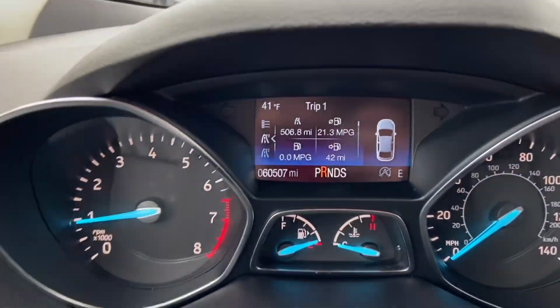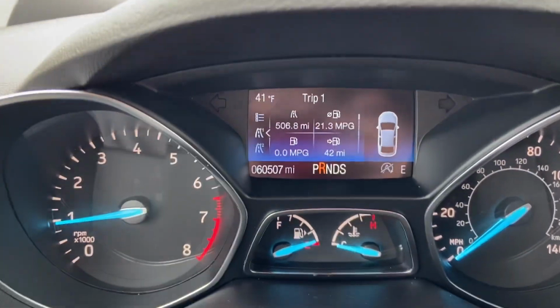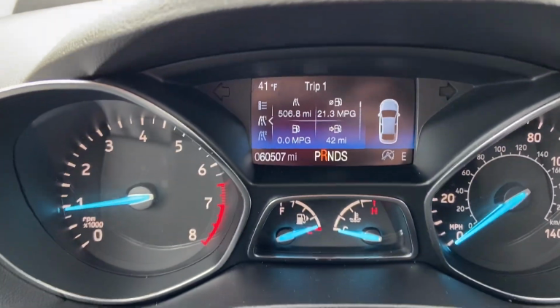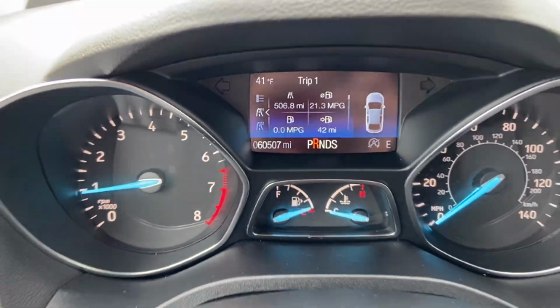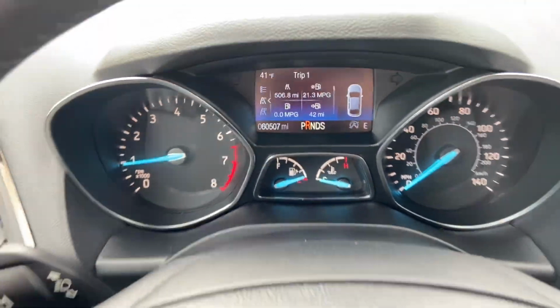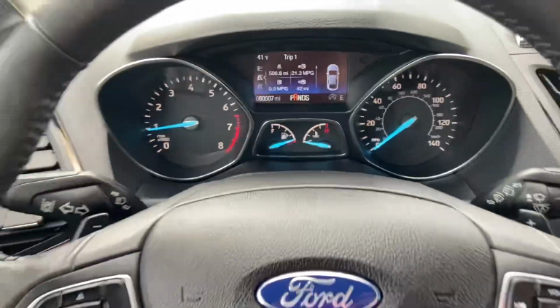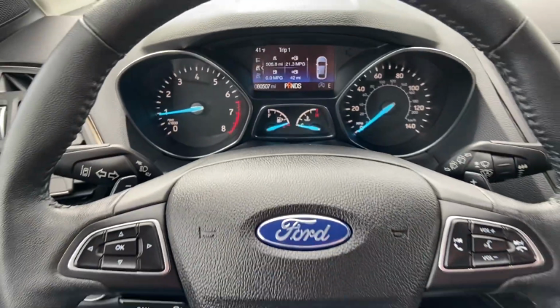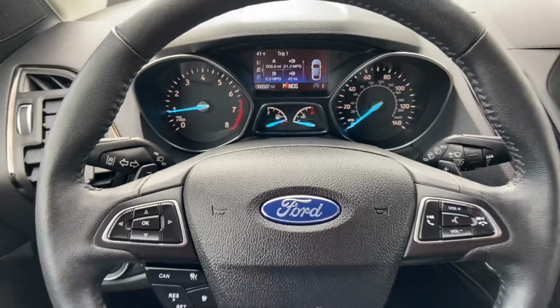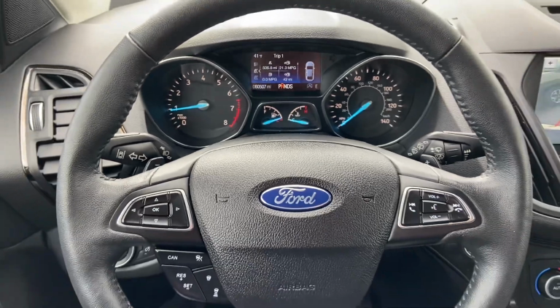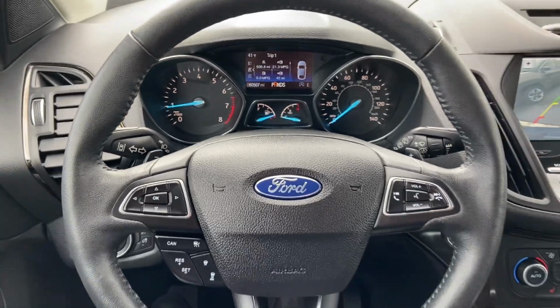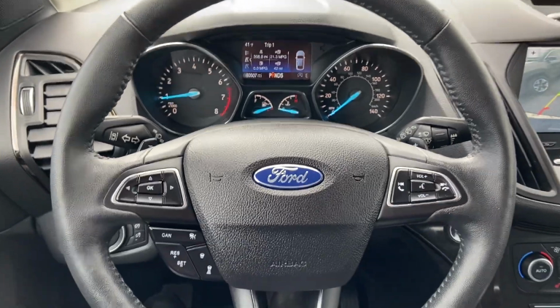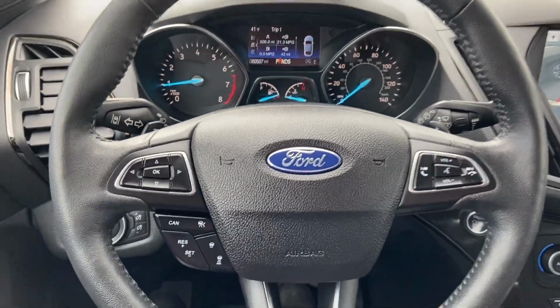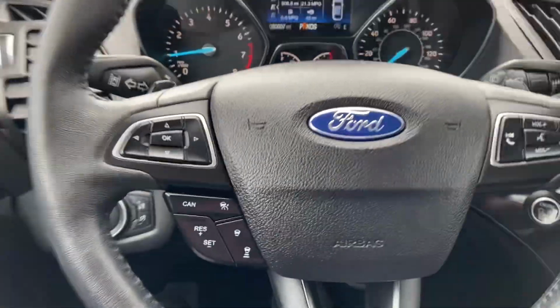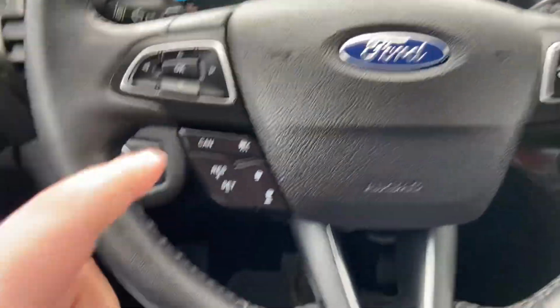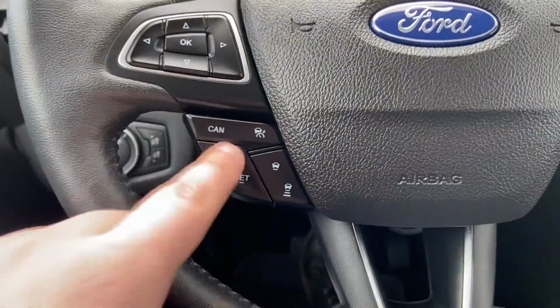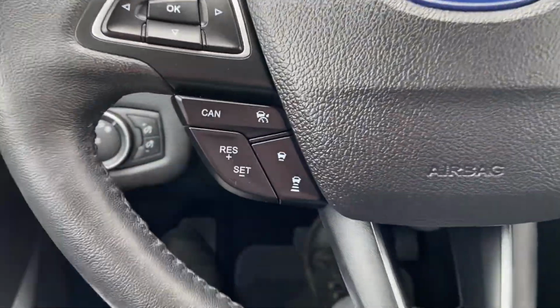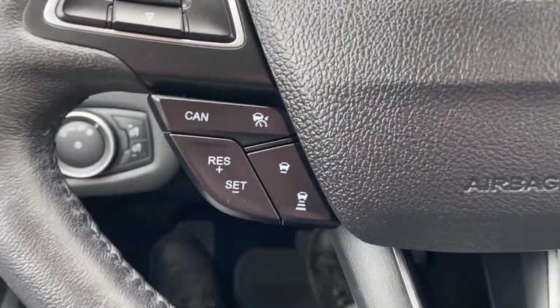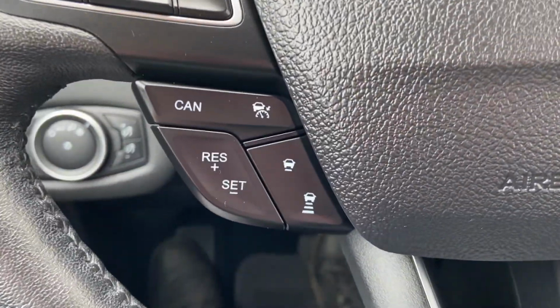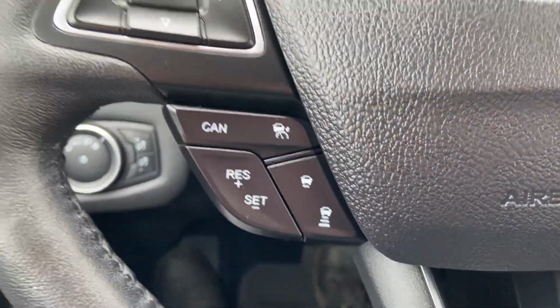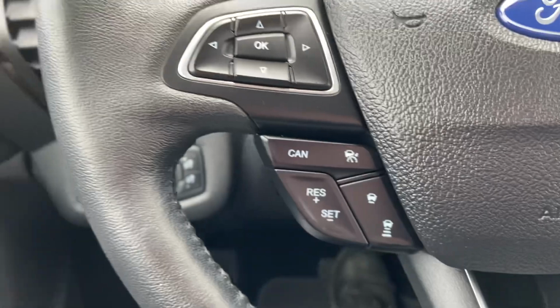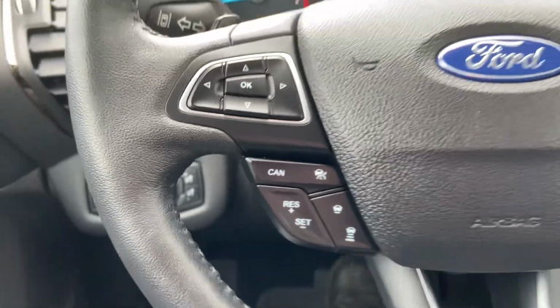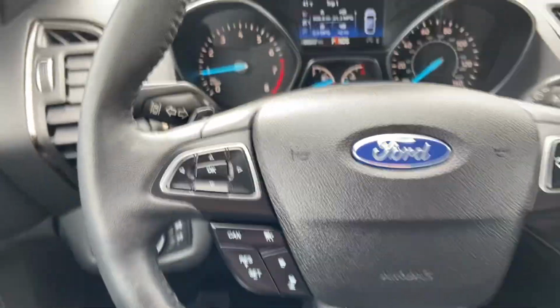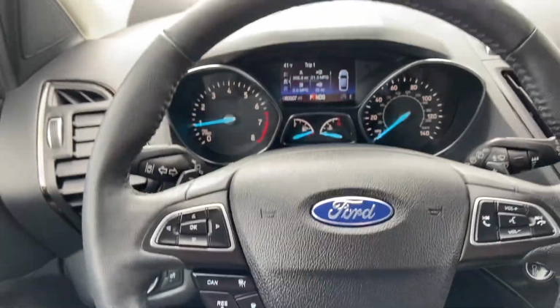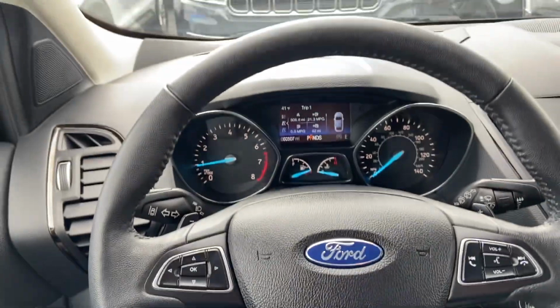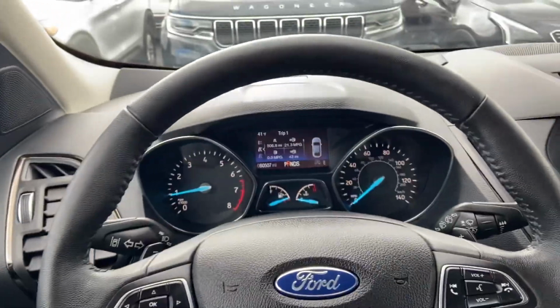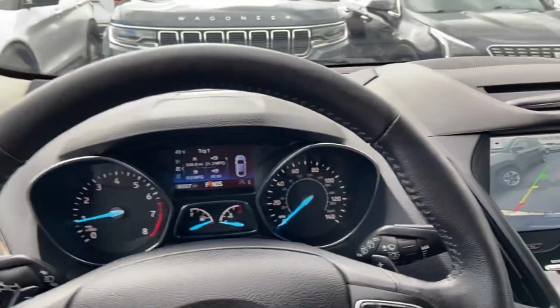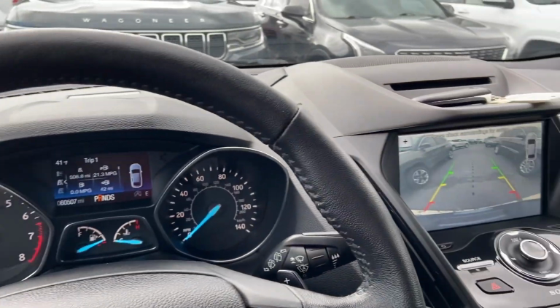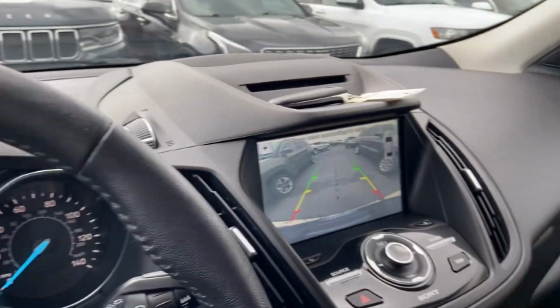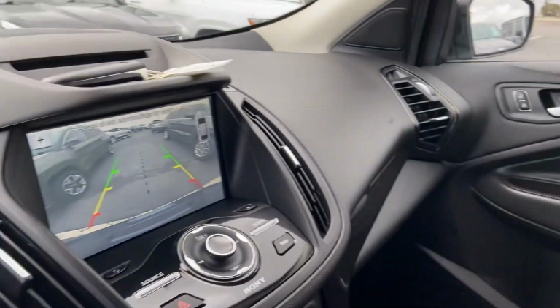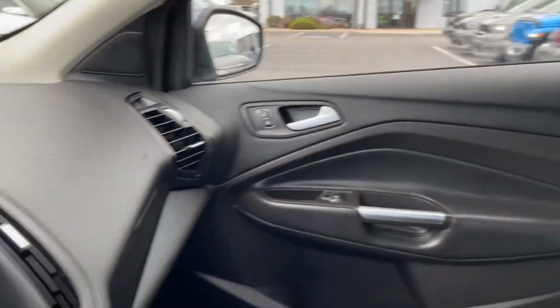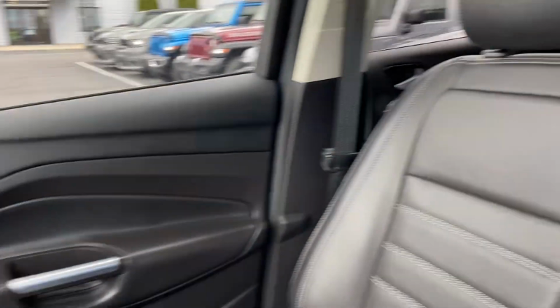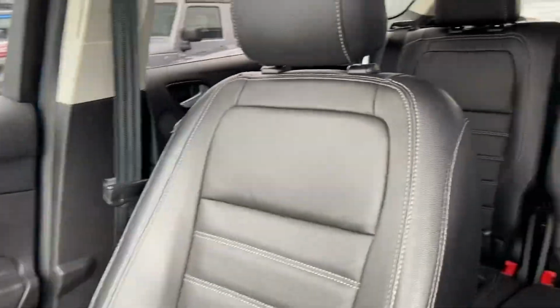60,507 on the odometer — this Escape has a ton of life left in it, going to make somebody a great vehicle. It does have safety features, adaptive cruise control. If there's any more information we can provide or questions we can answer, let me know.